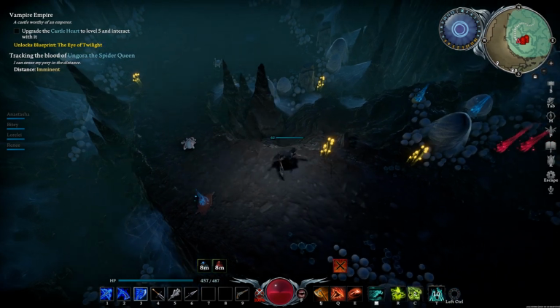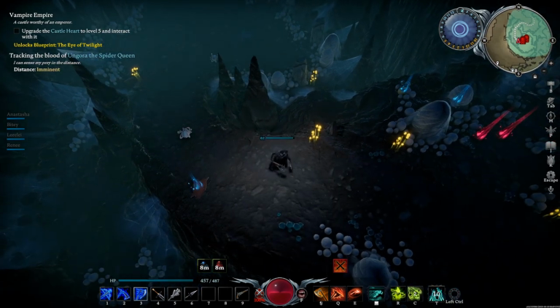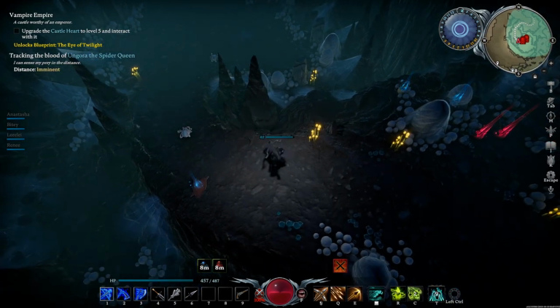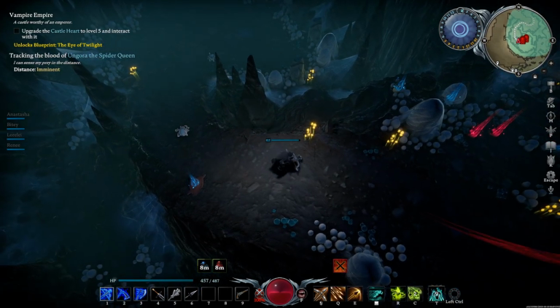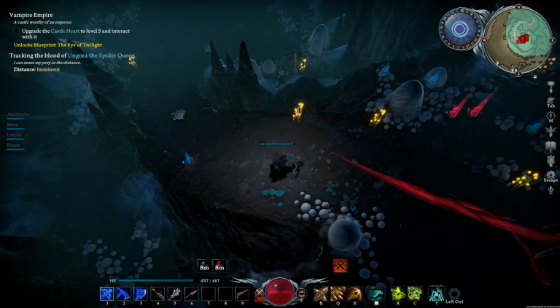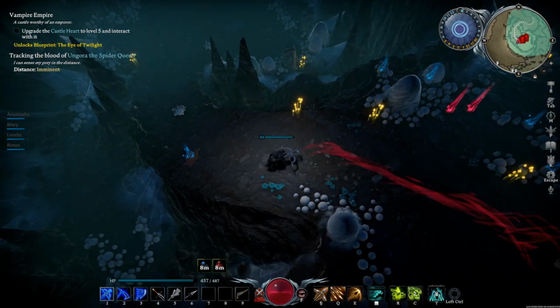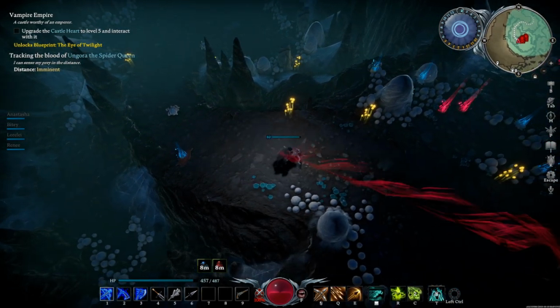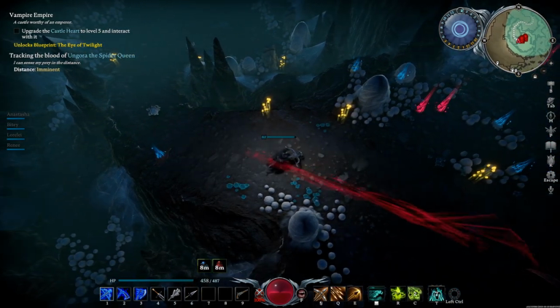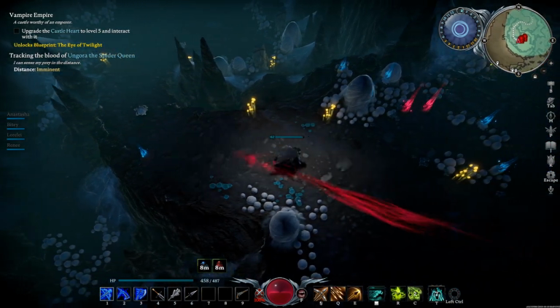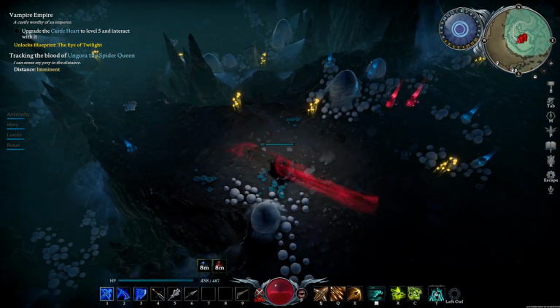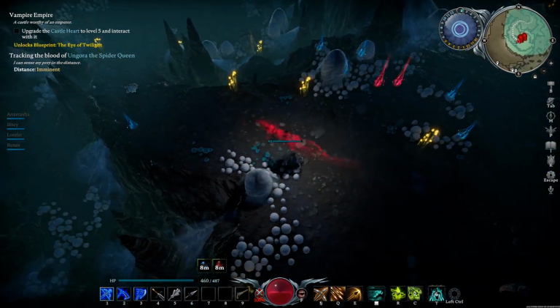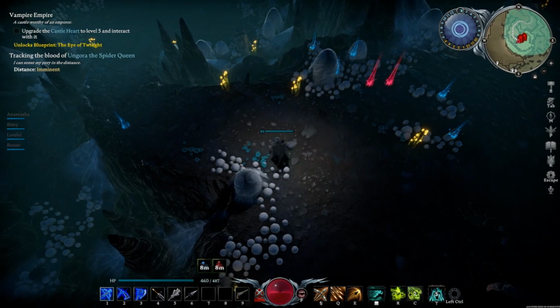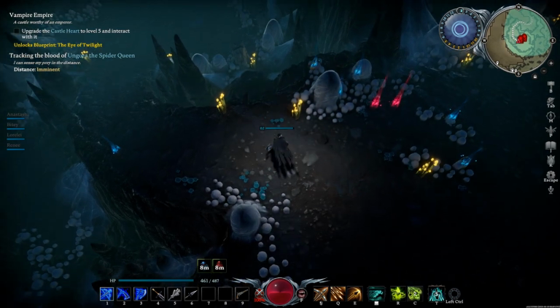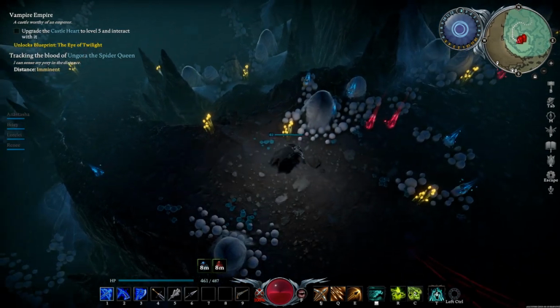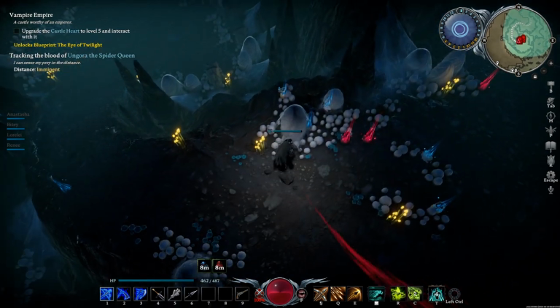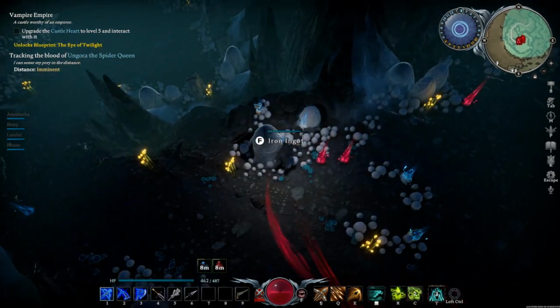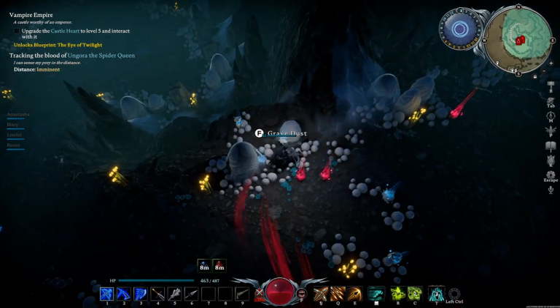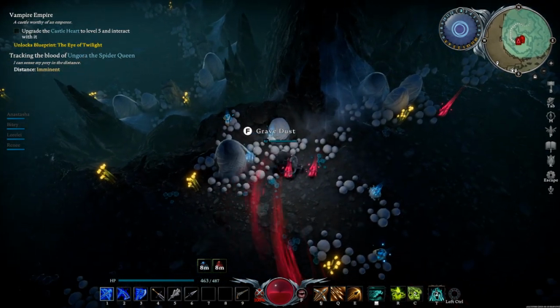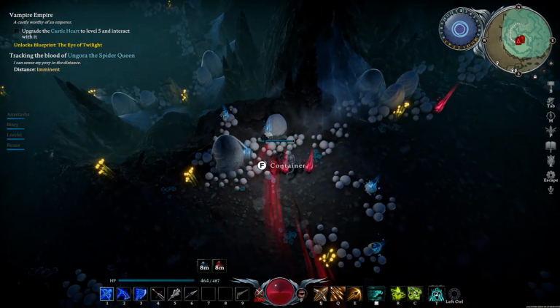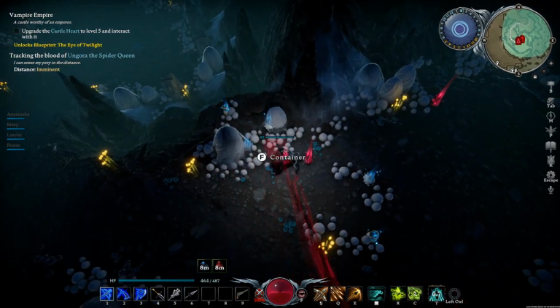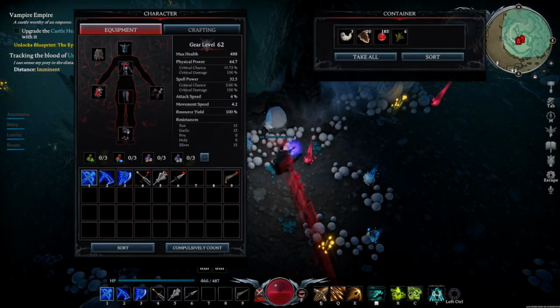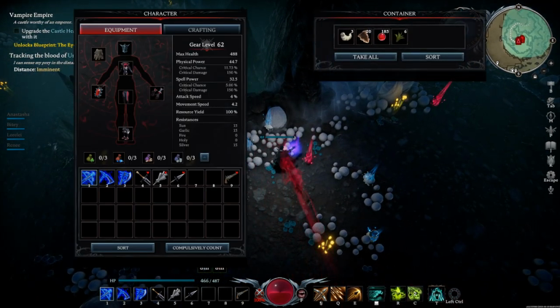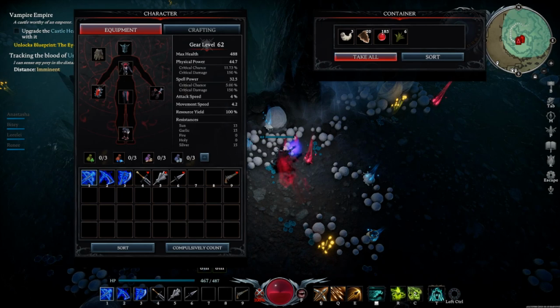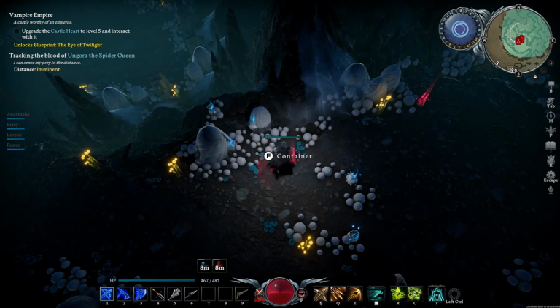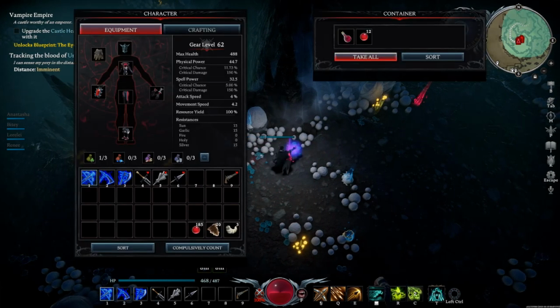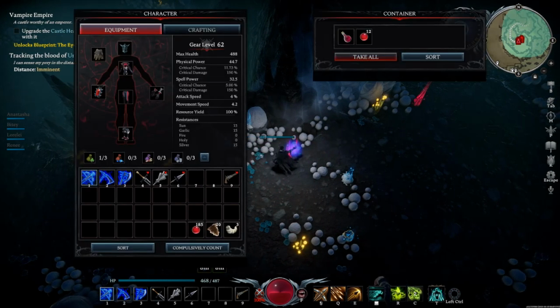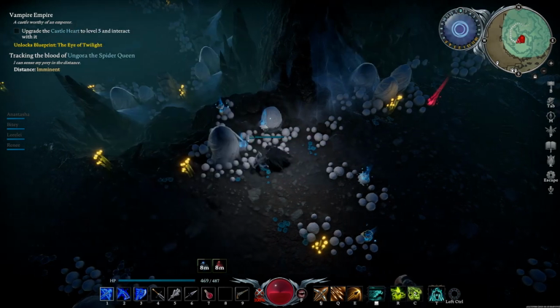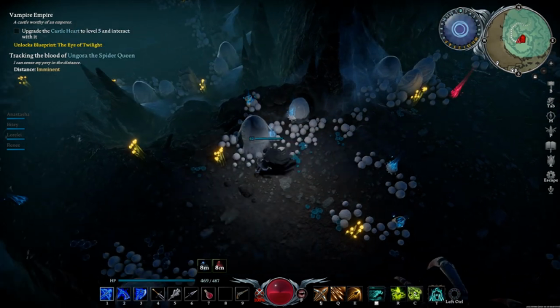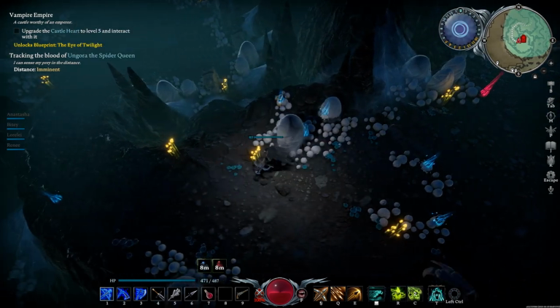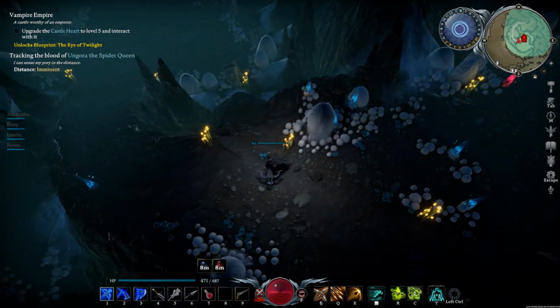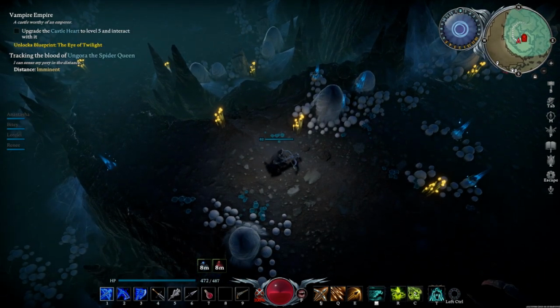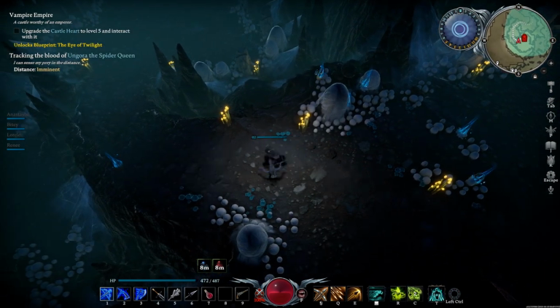A tip I learned after is if you break all the egg sacs at the edge of the arena and kill the spiders in them, it reduces the amount of additional spiders you have to fight during the actual battle. If you accidentally aggro her while doing this, you can just run back down the ramp to reset her.